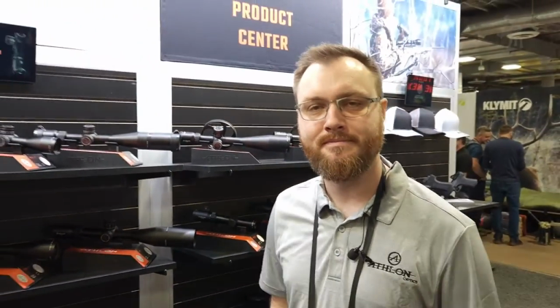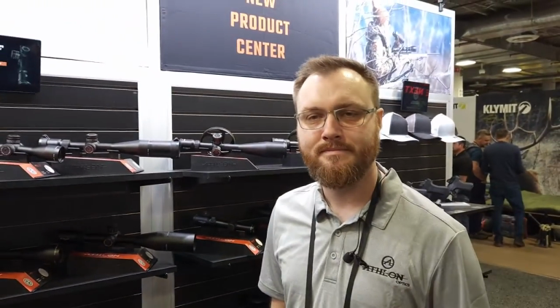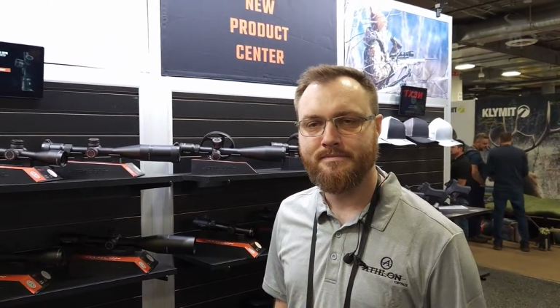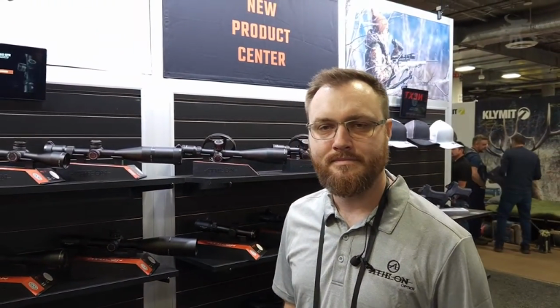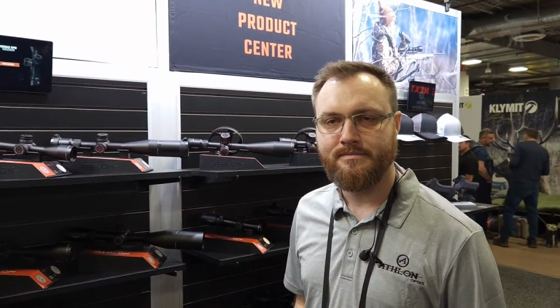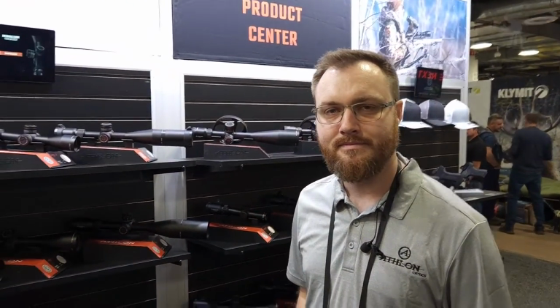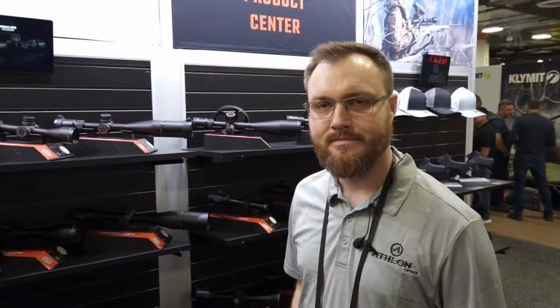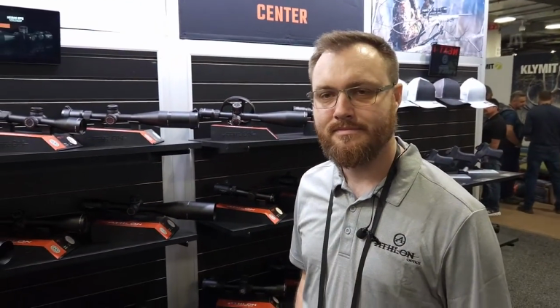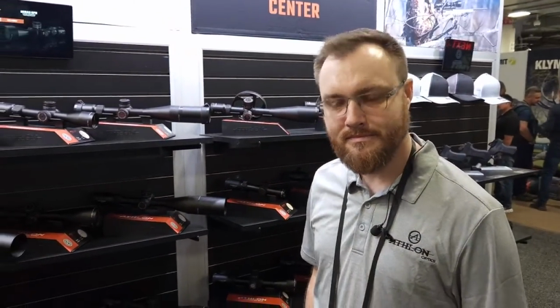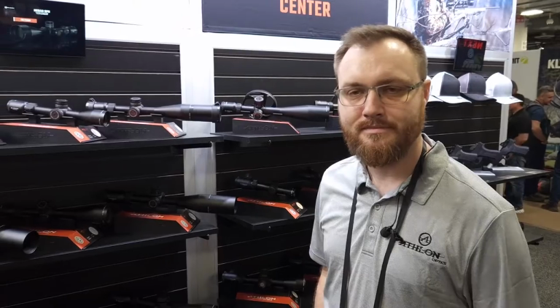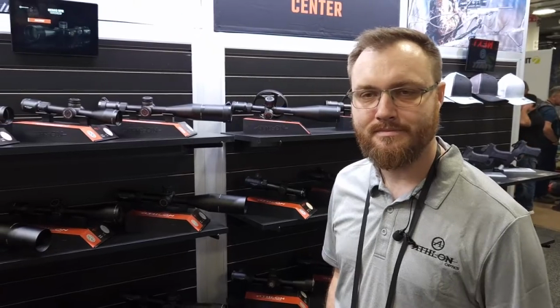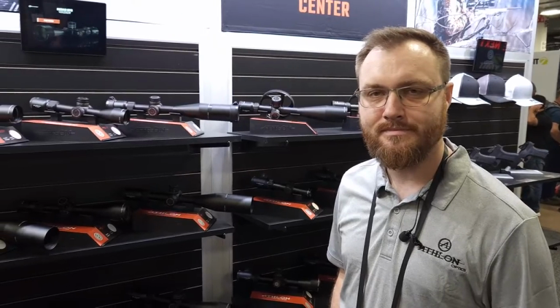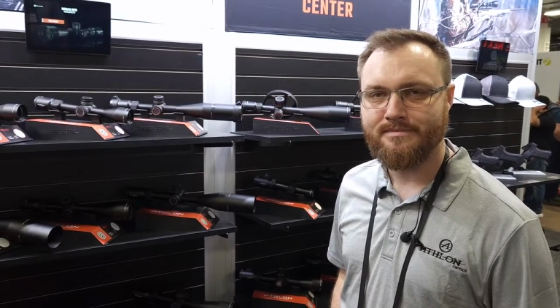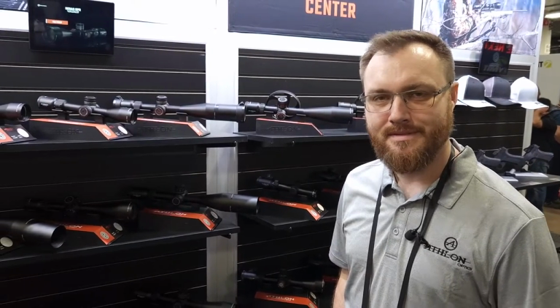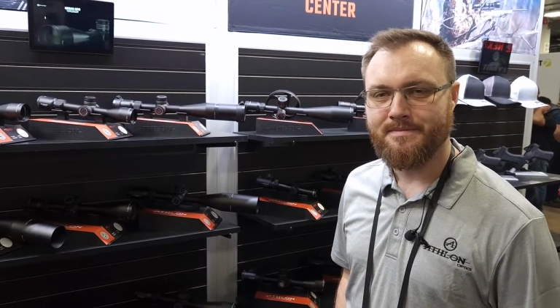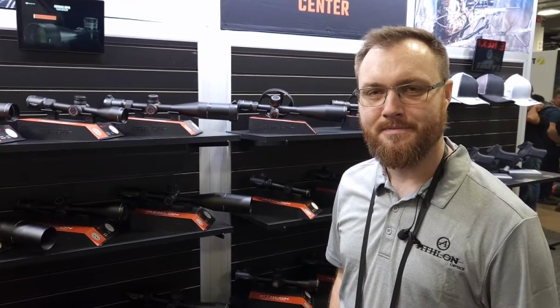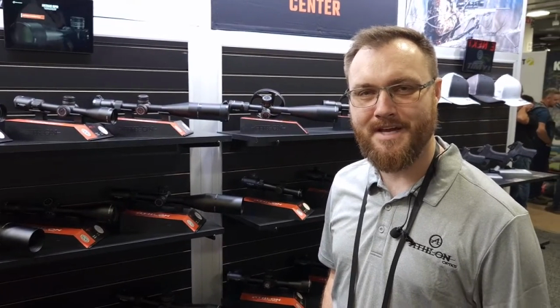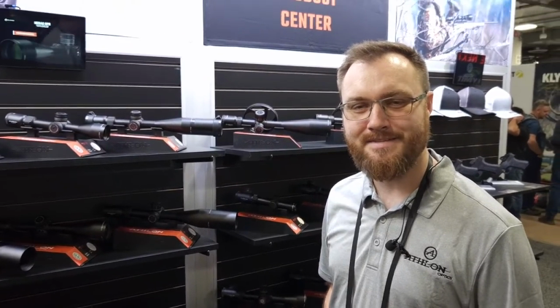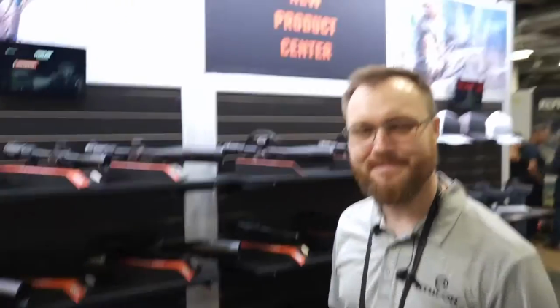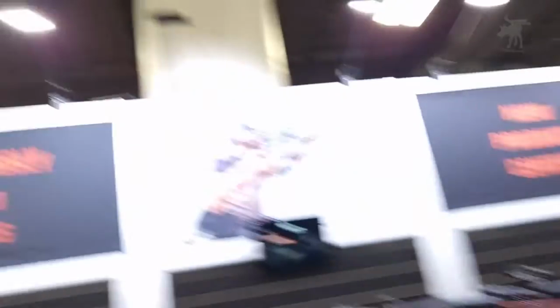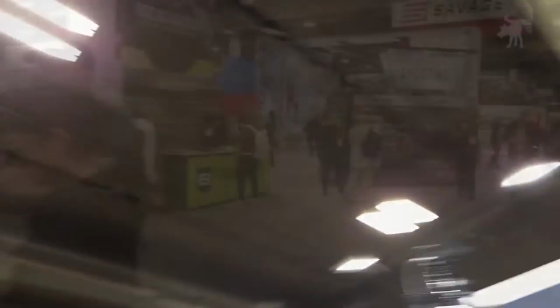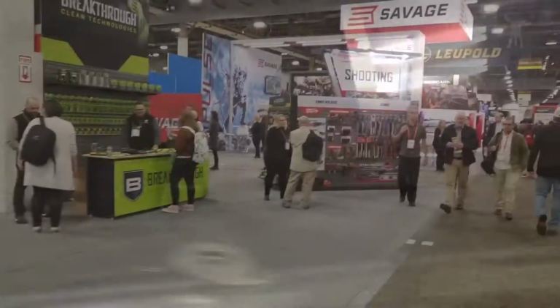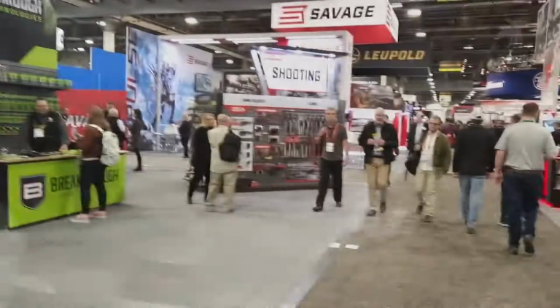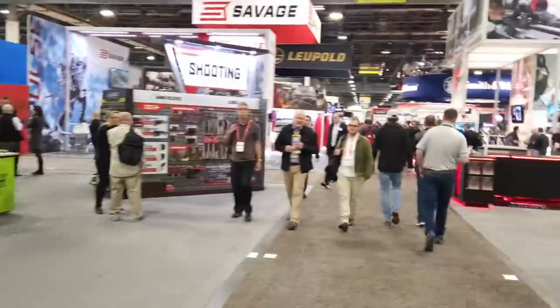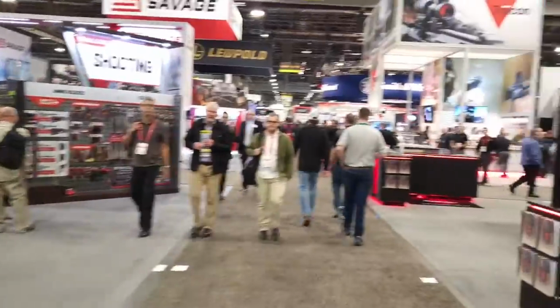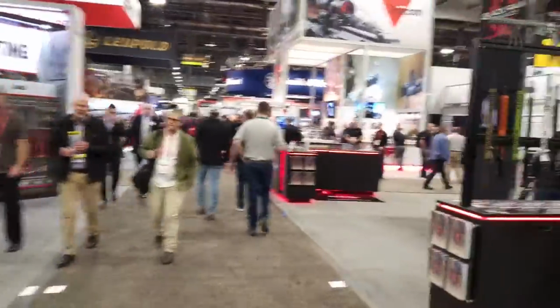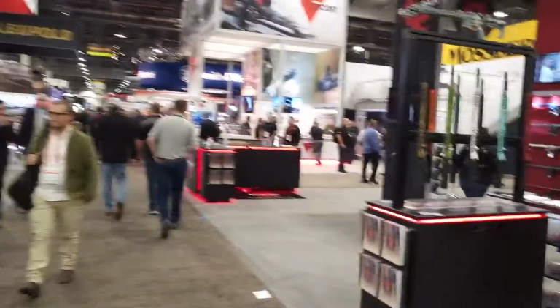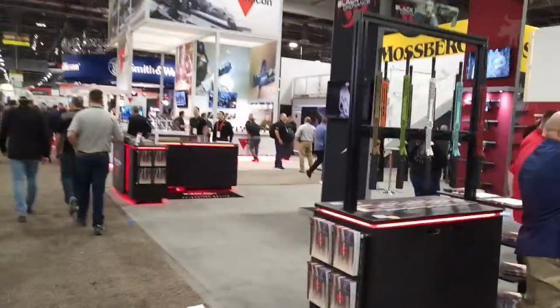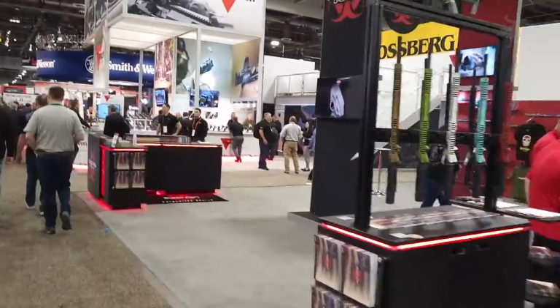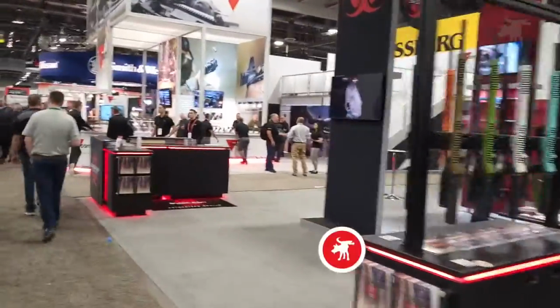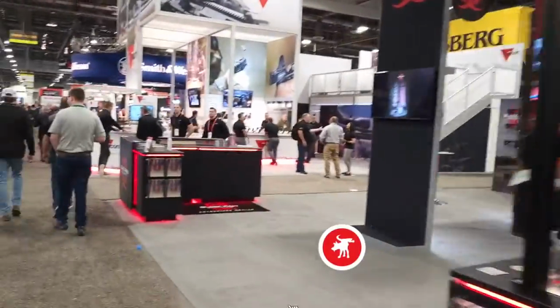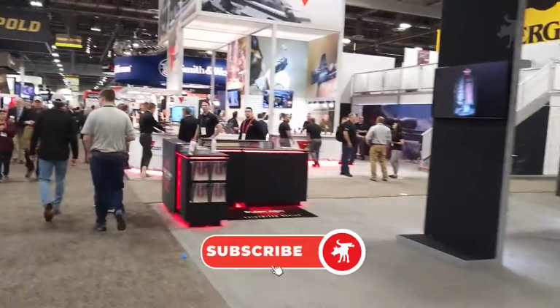Well, excellent. We'll be looking forward to testing these out and seeing how well they compare. Thanks a lot, Justin. I'll cover more of Athlon's new products in our next episode.